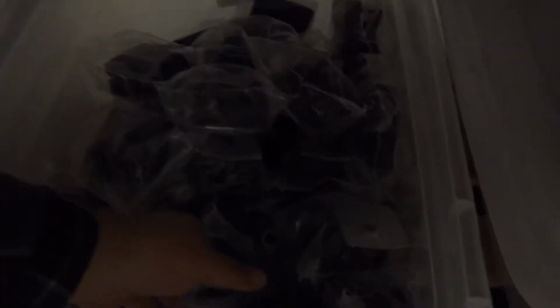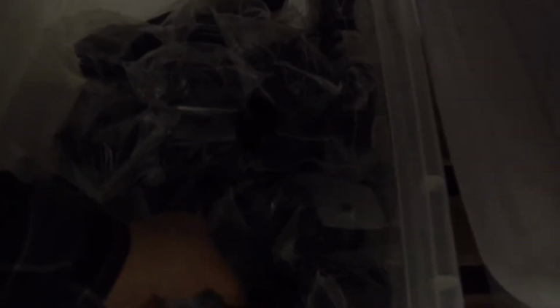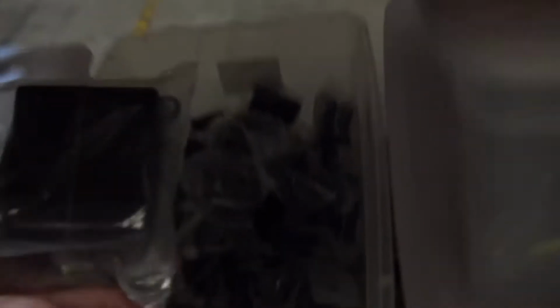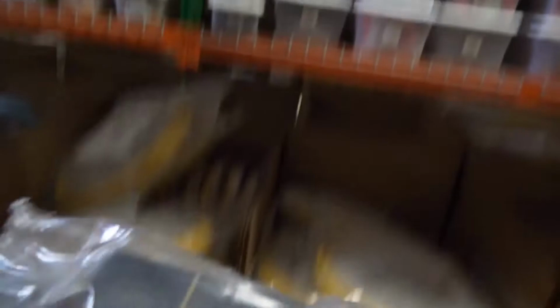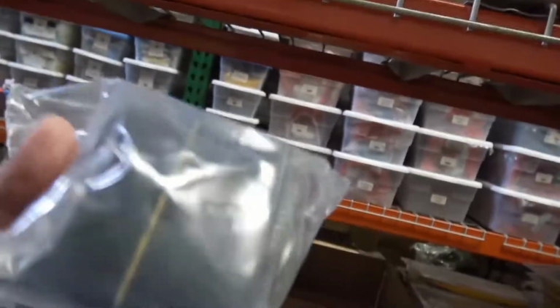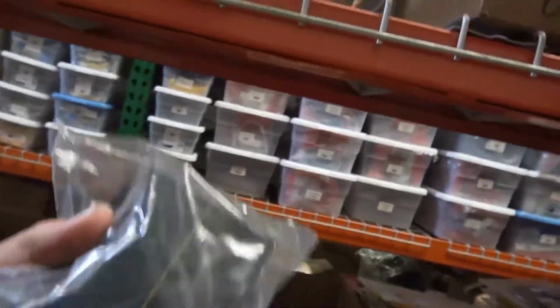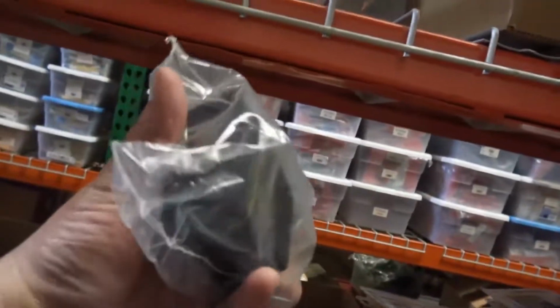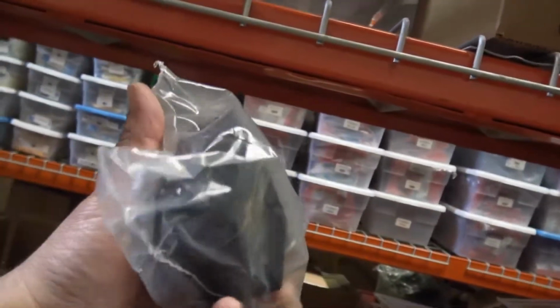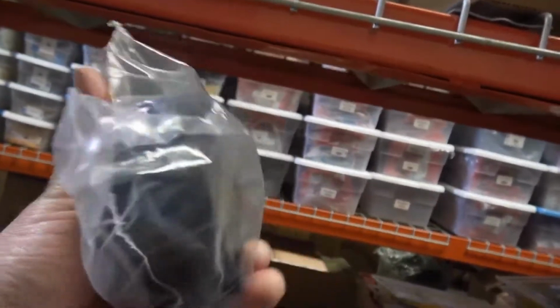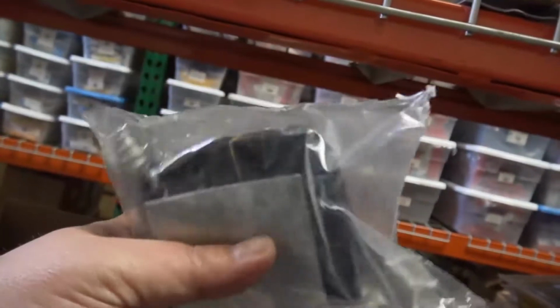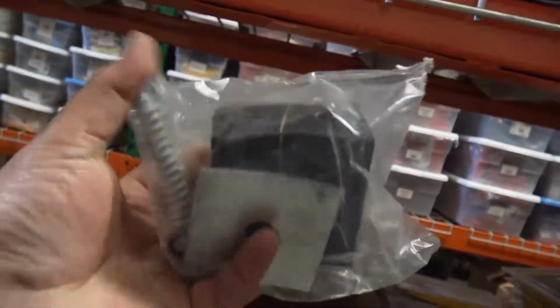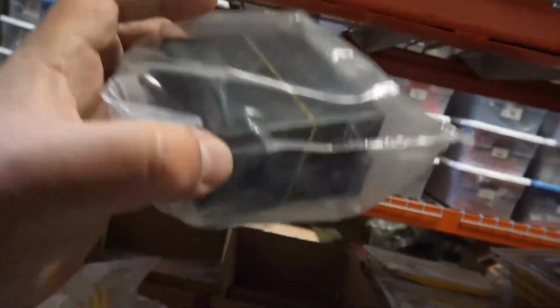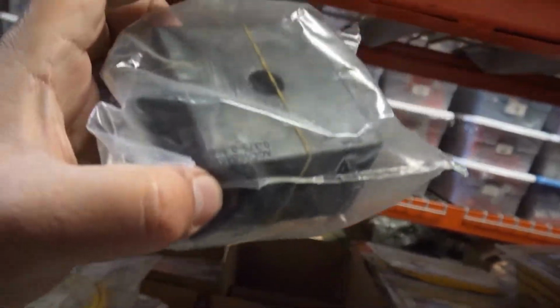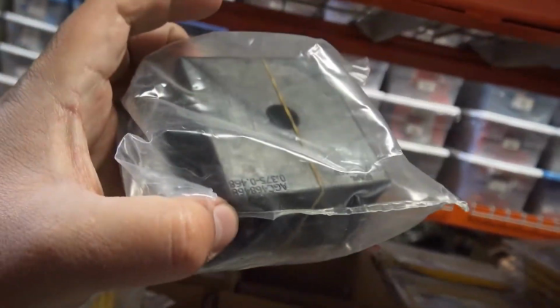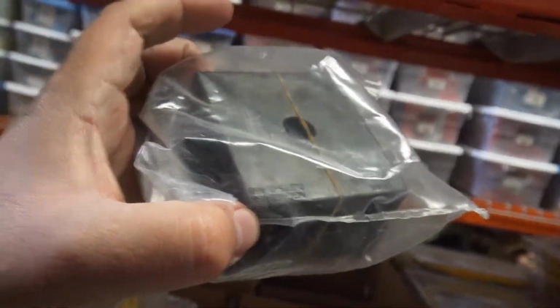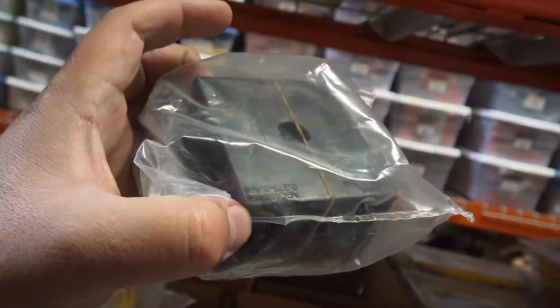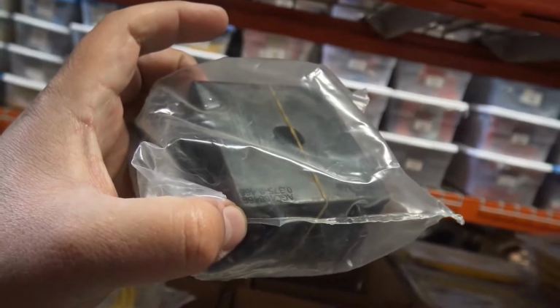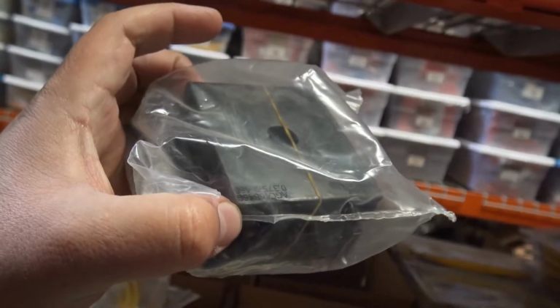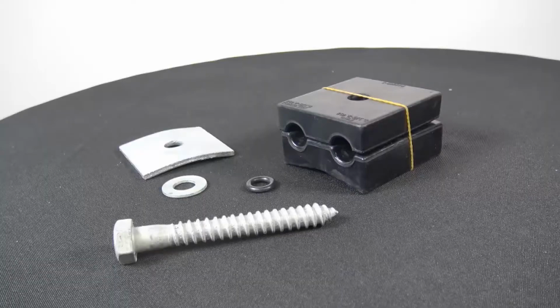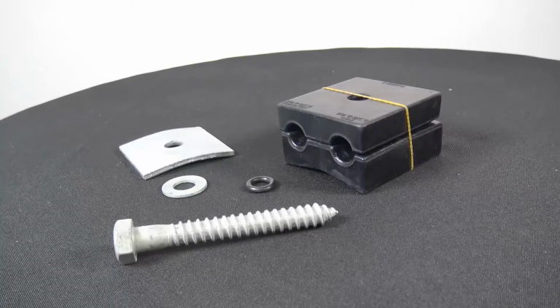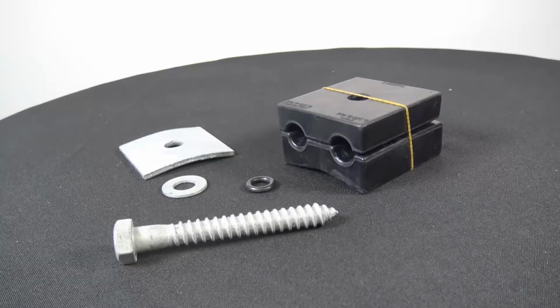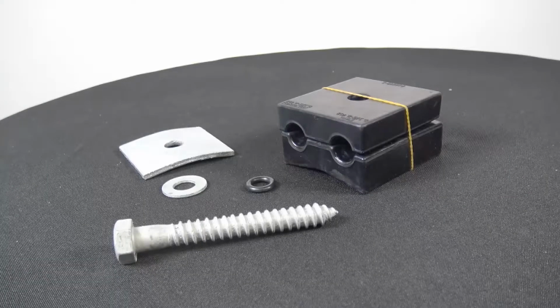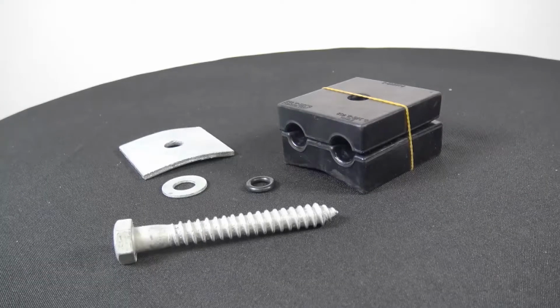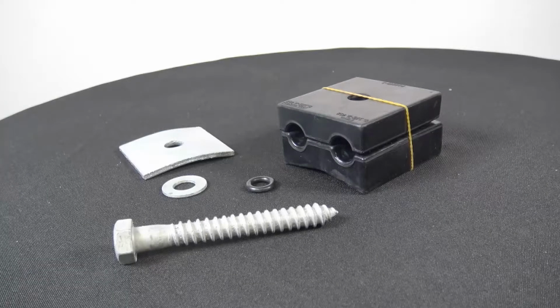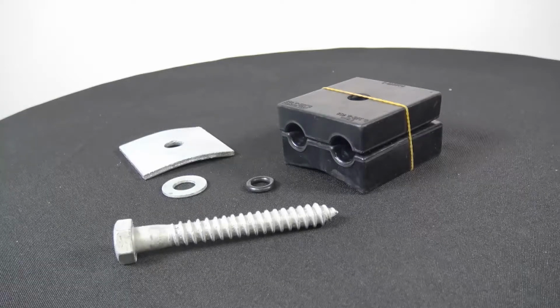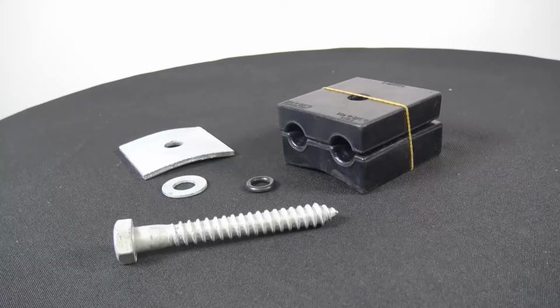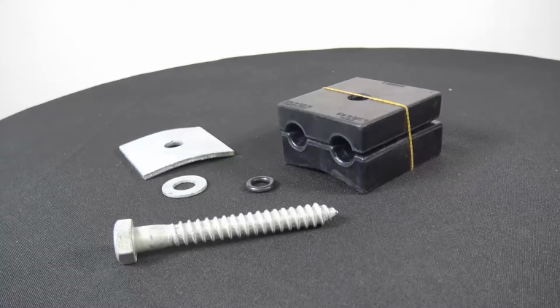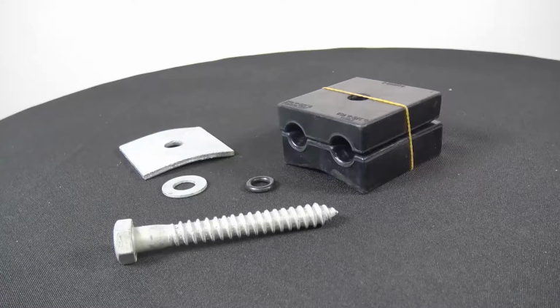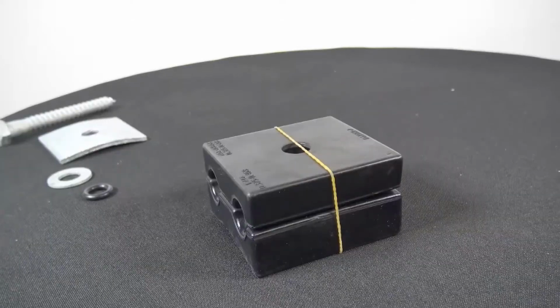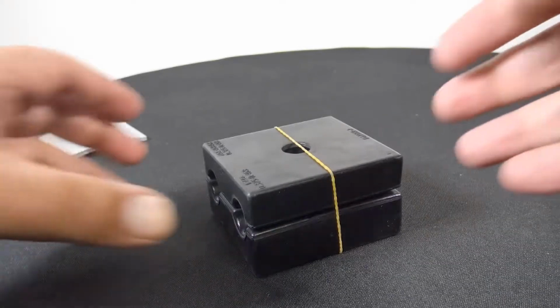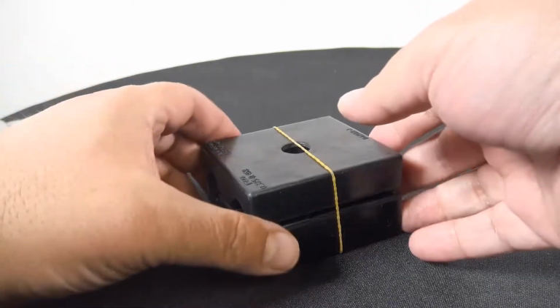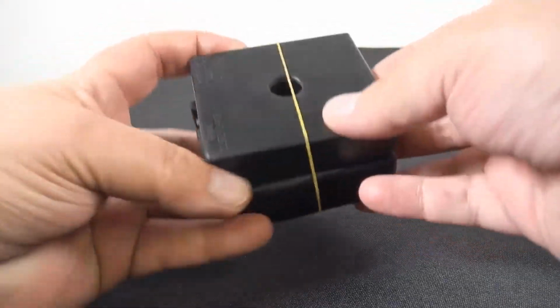Today we're taking a look at the AFL AGC Series ADSS Down Lead Clamp. There it is. This is going to be their part number AGC 468-468D.